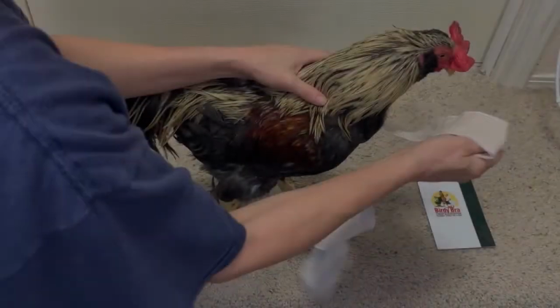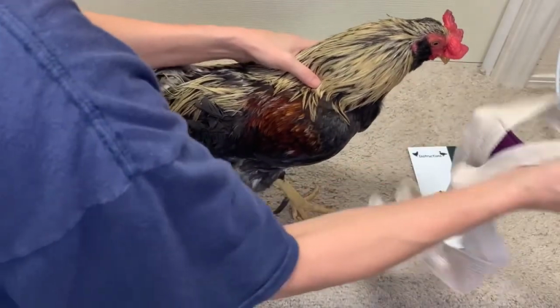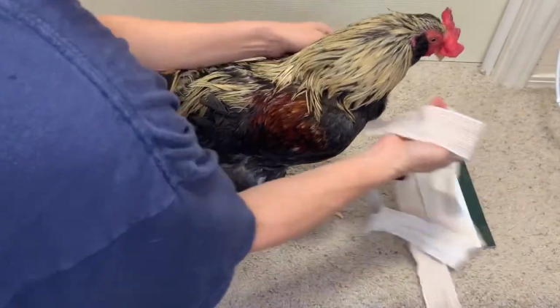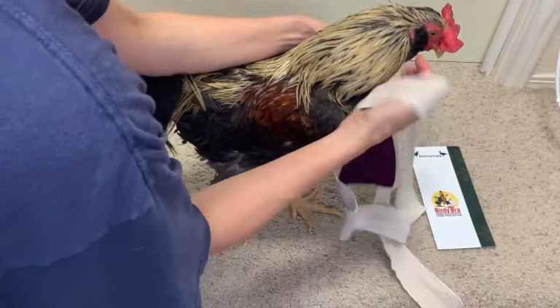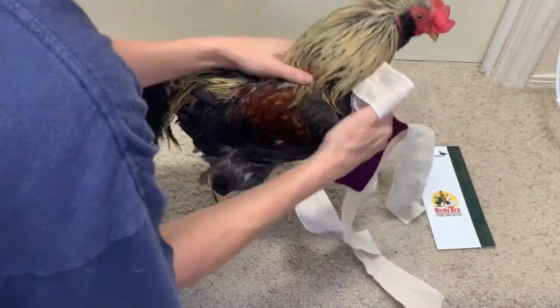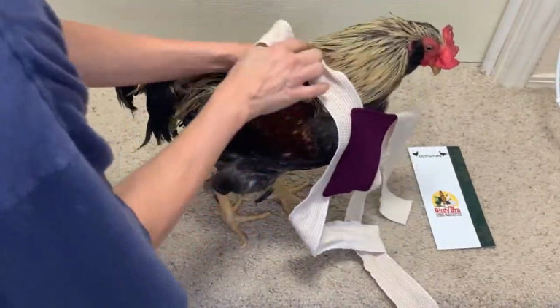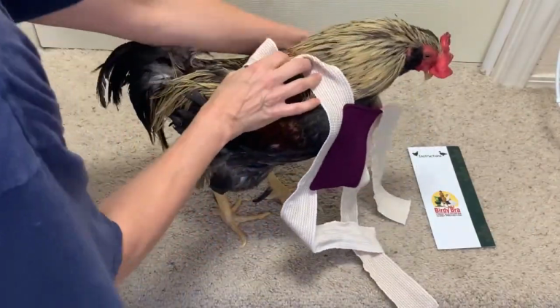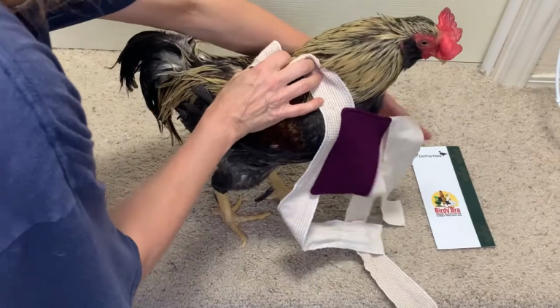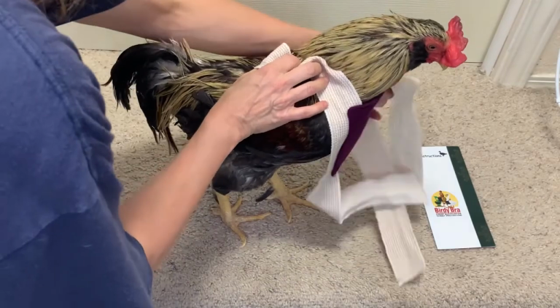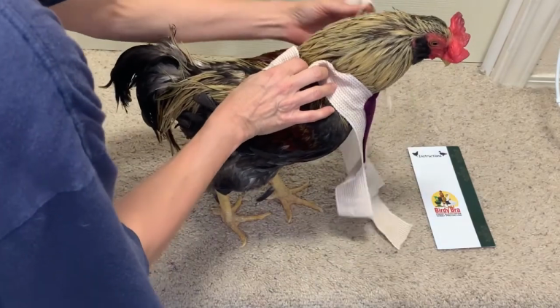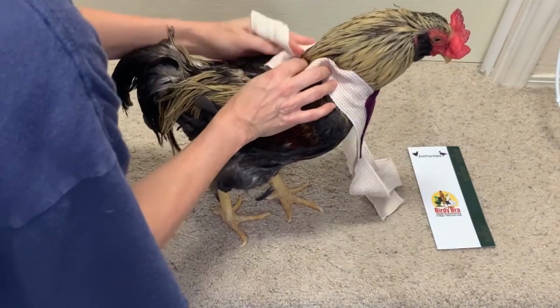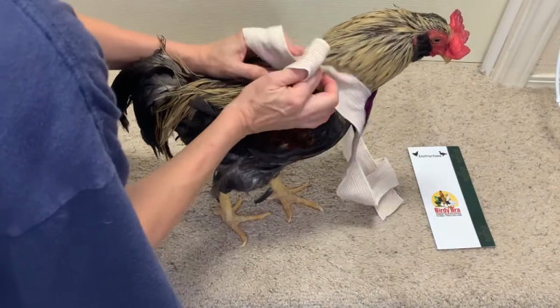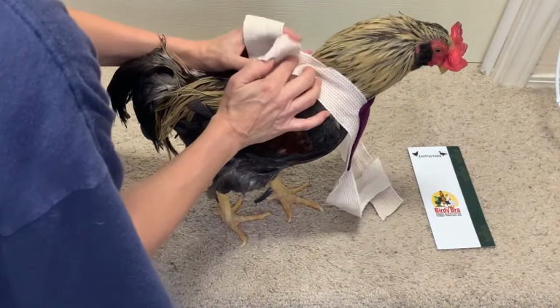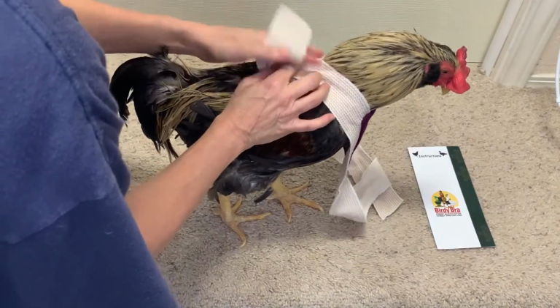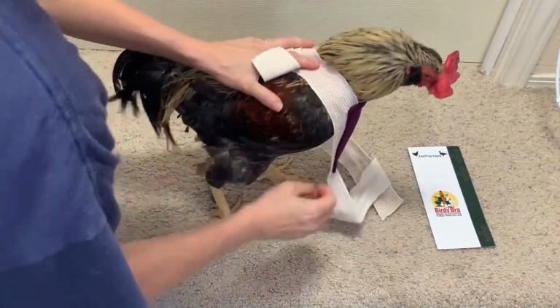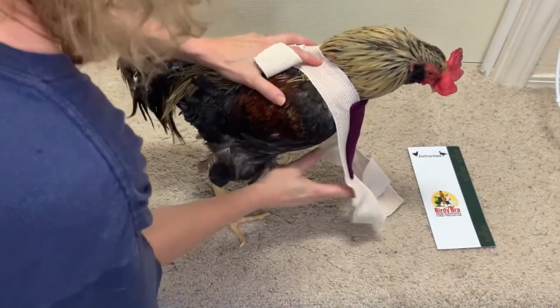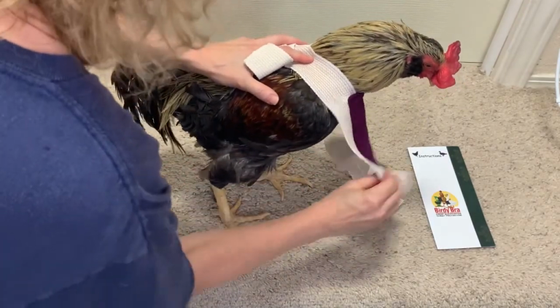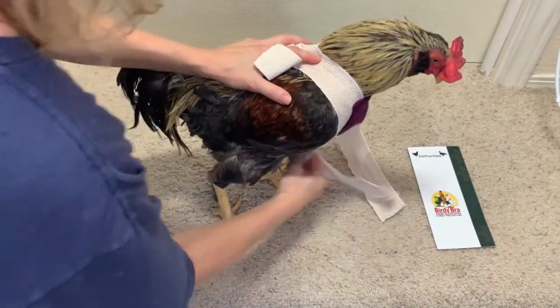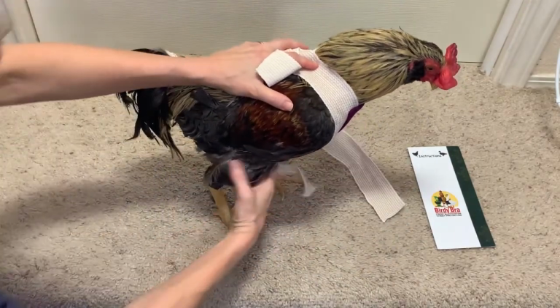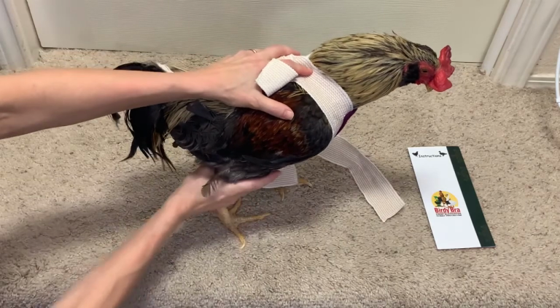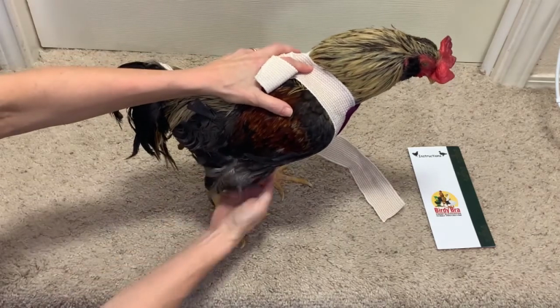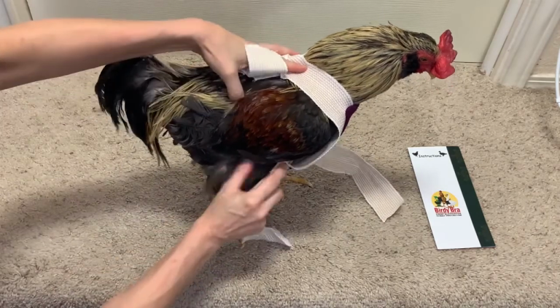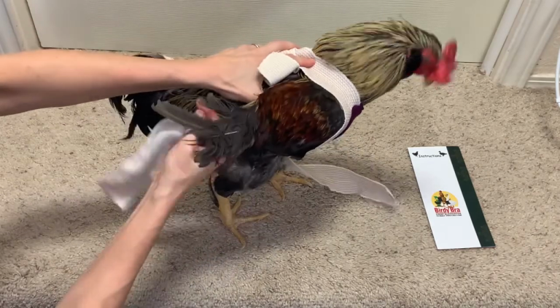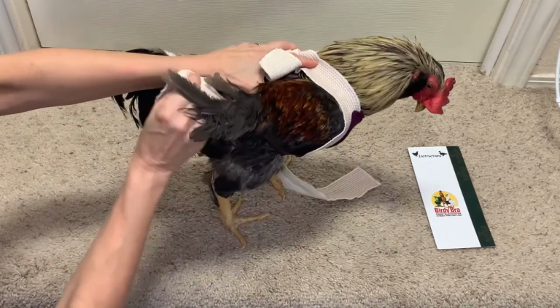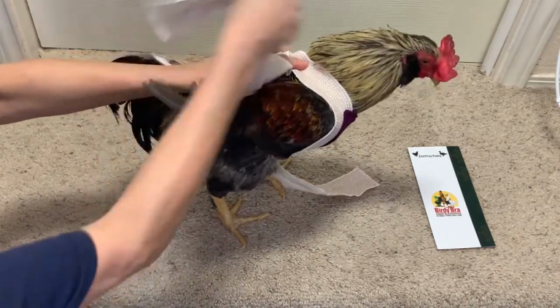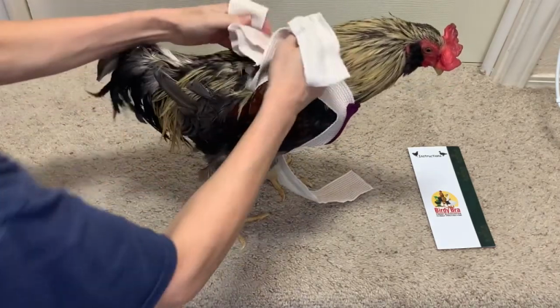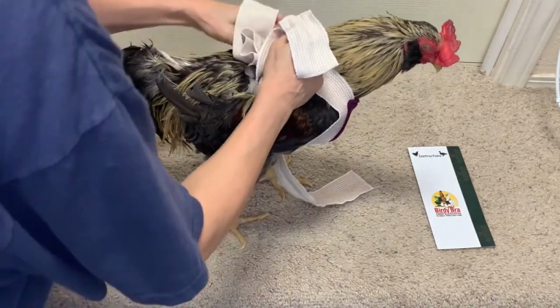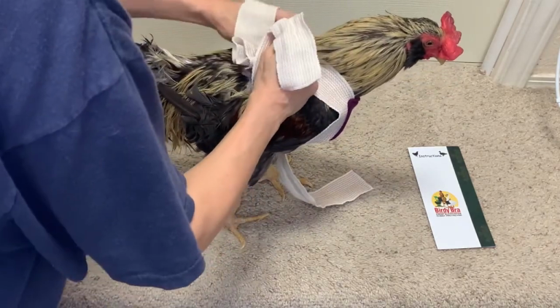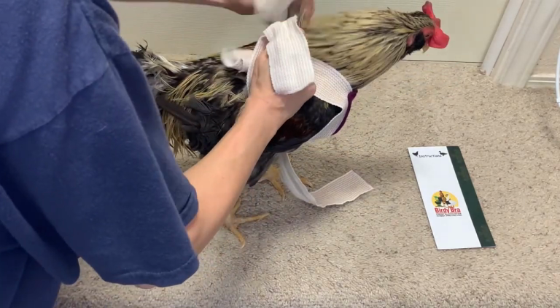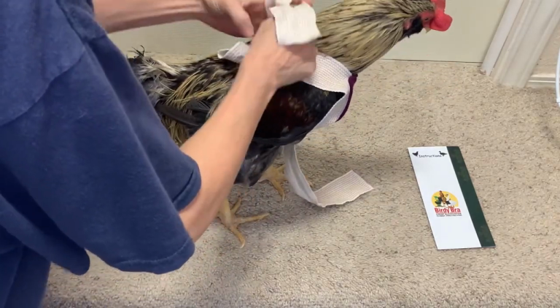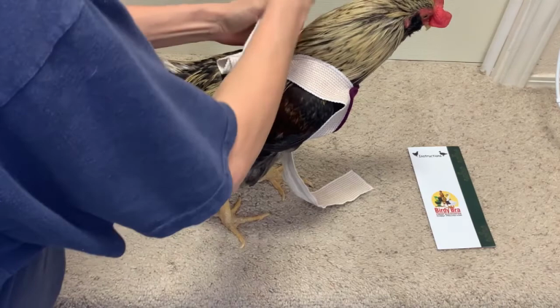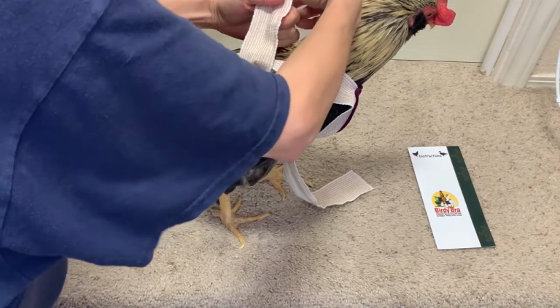So you take your chicken and you put the straps on either side of the chest and cross the neck. You take the lower strap and you go under the wing and you tie it to the opposite strap across the back.